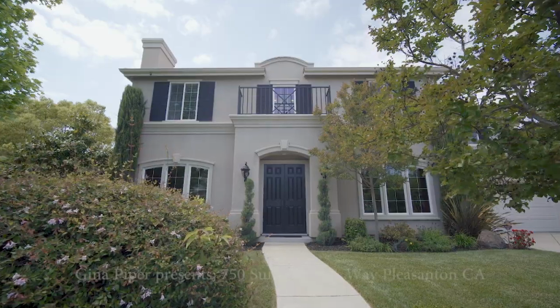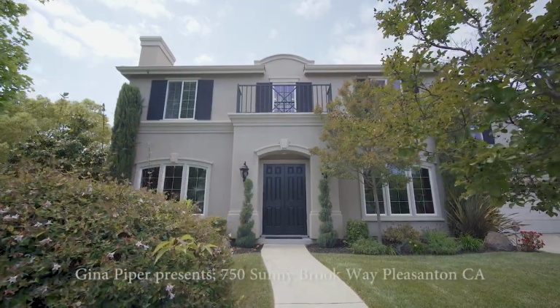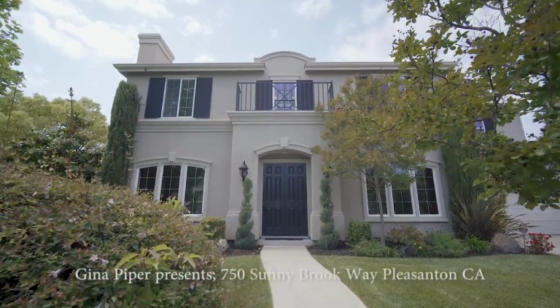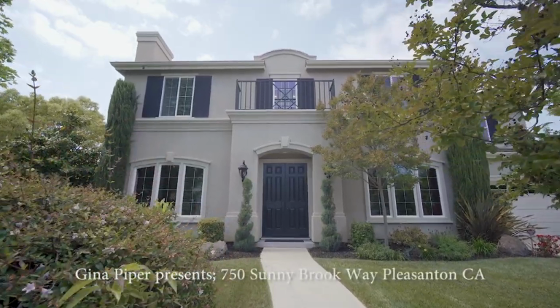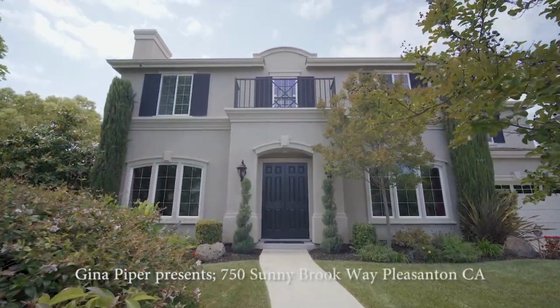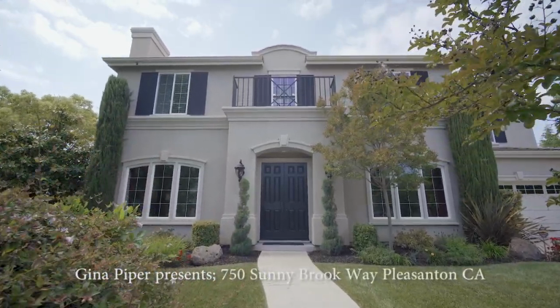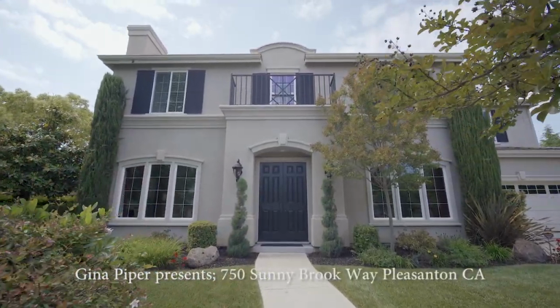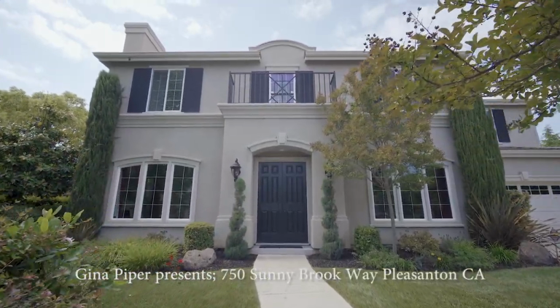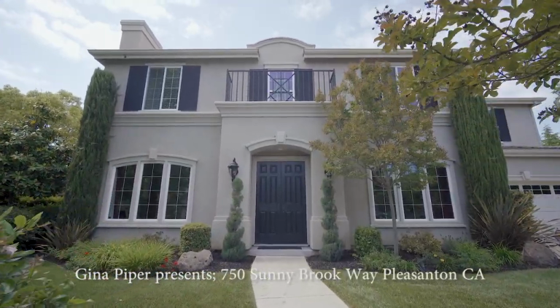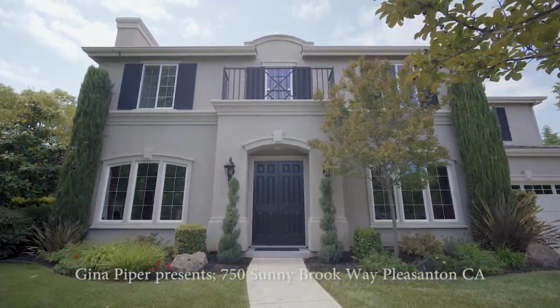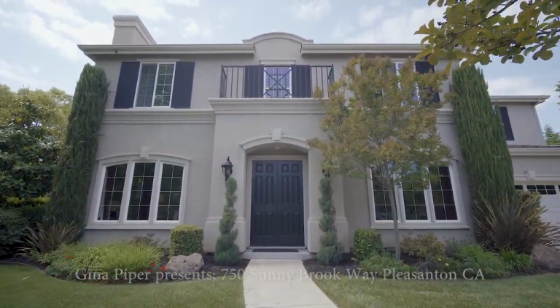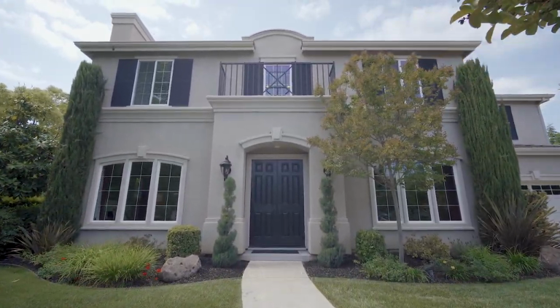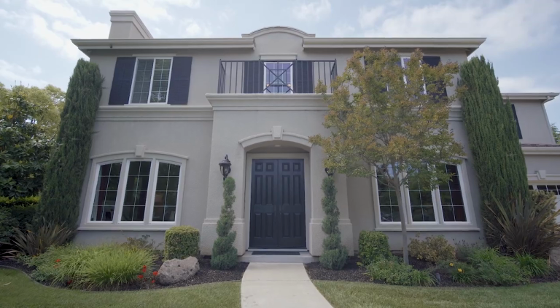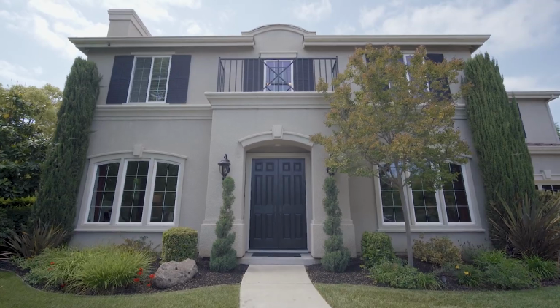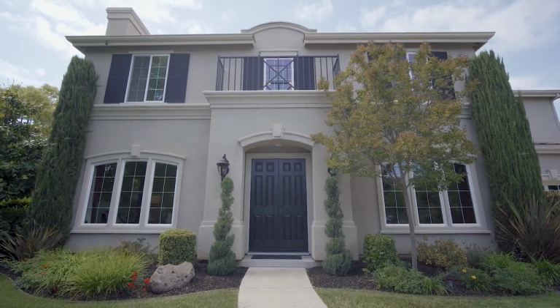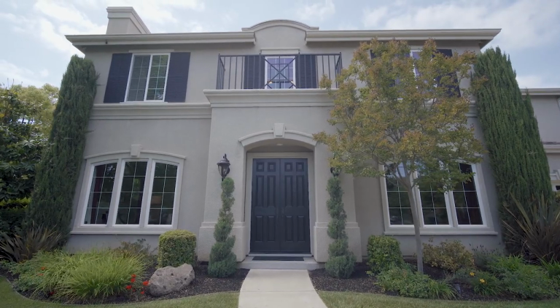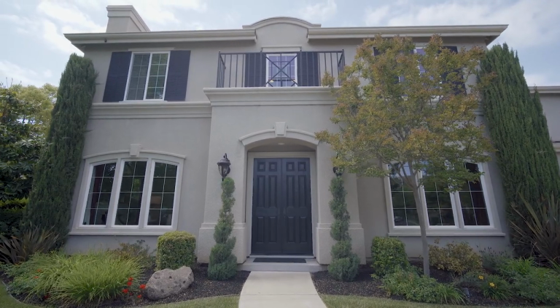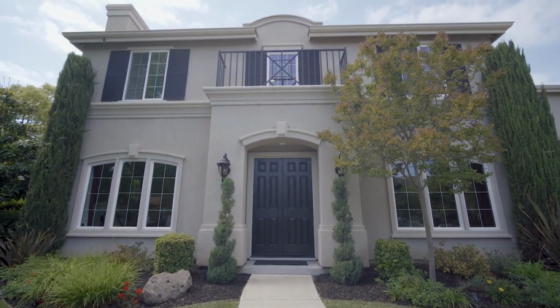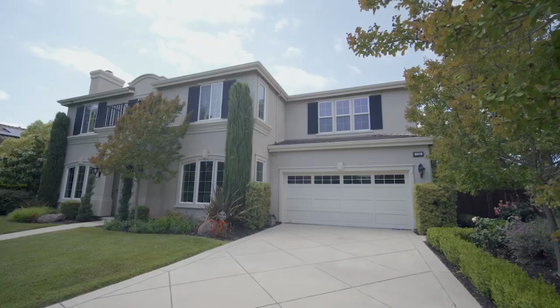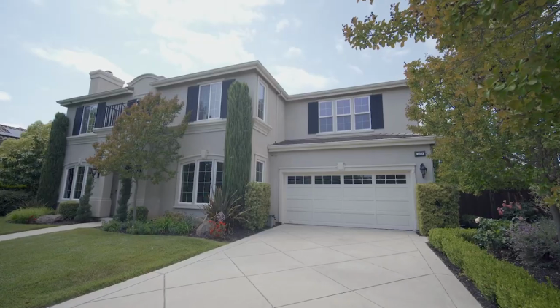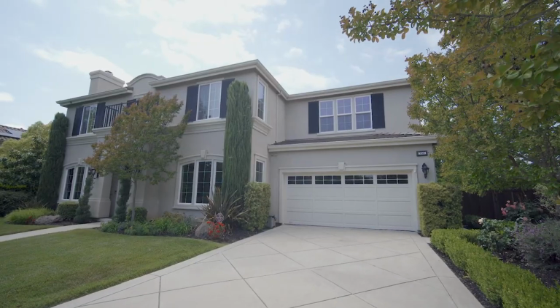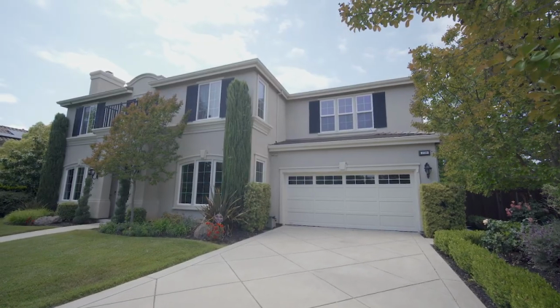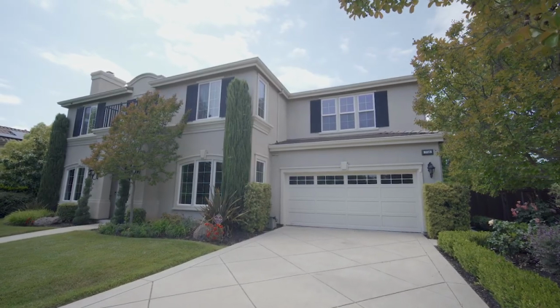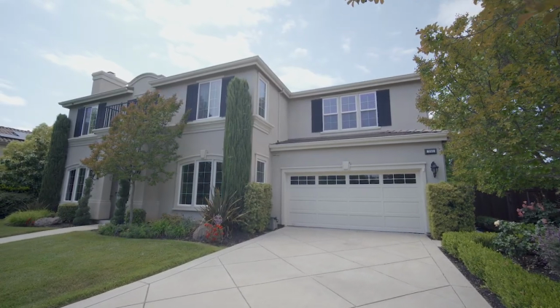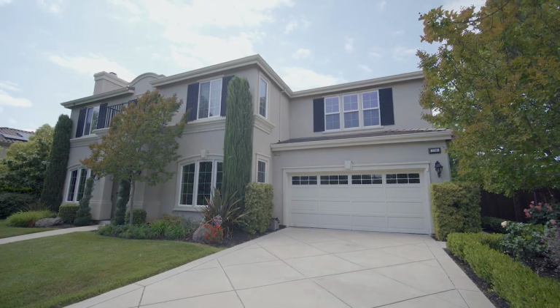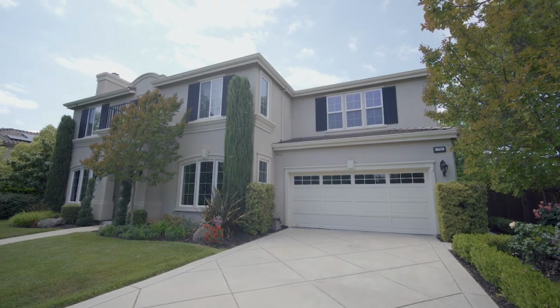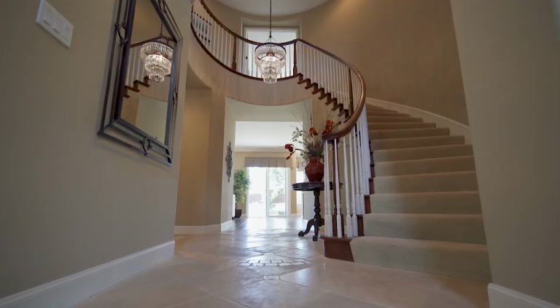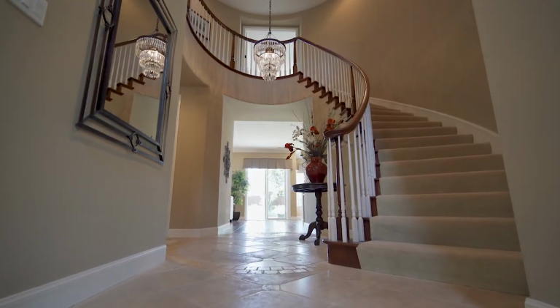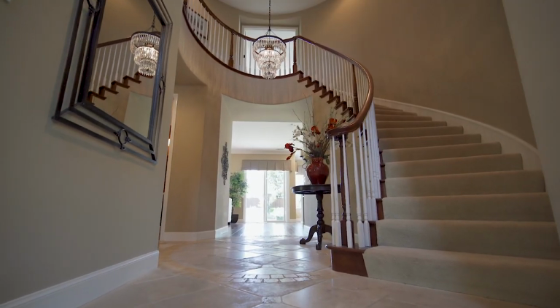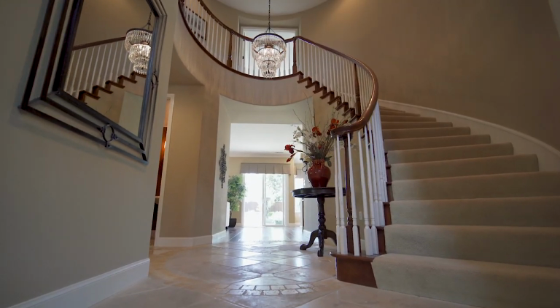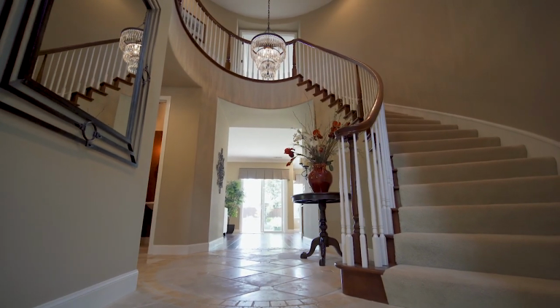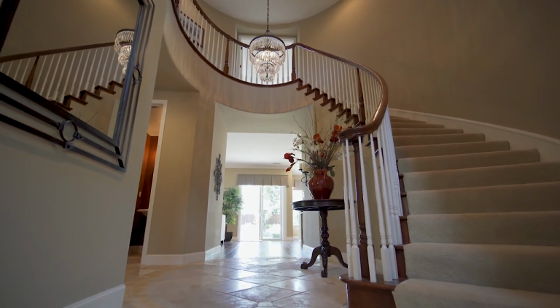Gina Piper is proud to introduce 750 Sunnybrook Way. Nestled in Pleasanton's prestigious Bridal Creek neighborhood, this gorgeous home has been meticulously maintained by its original owners and is move-in ready.